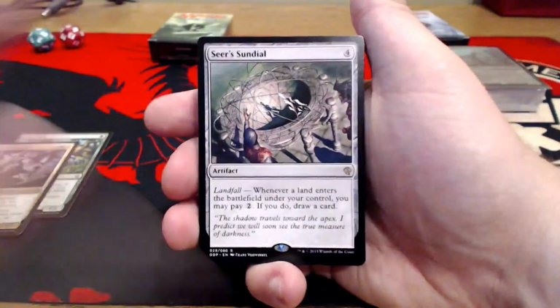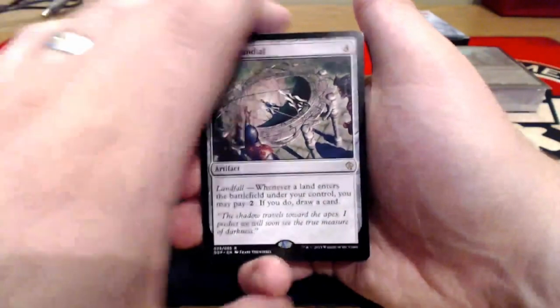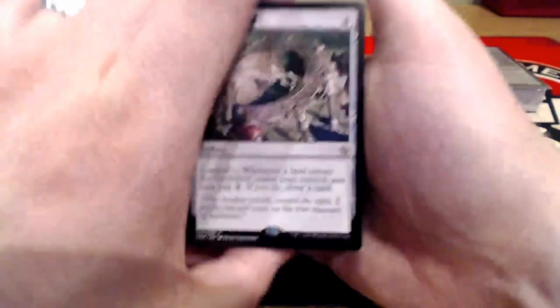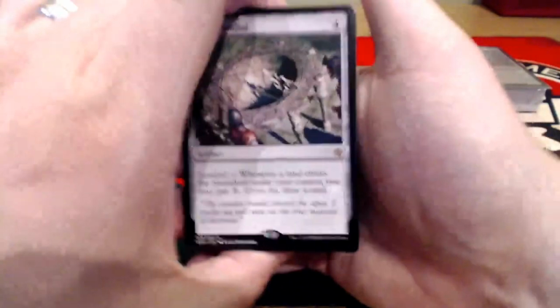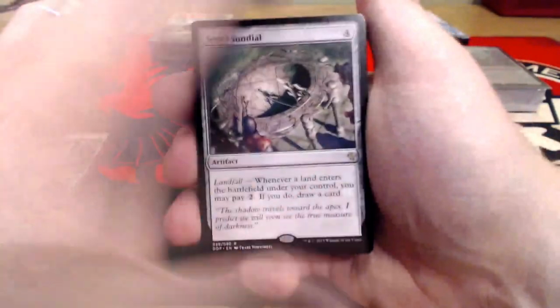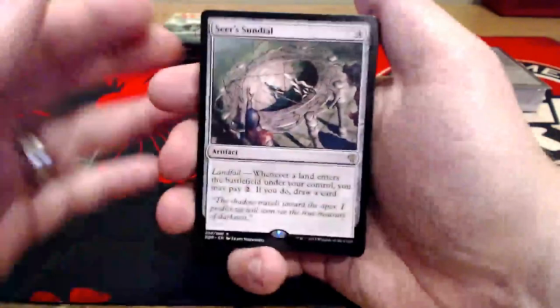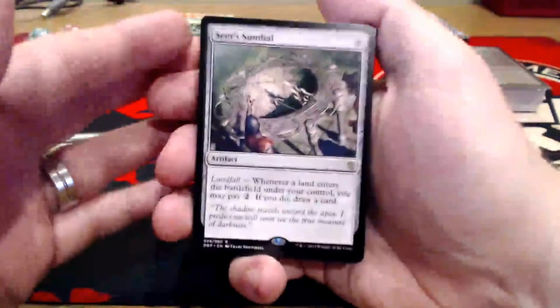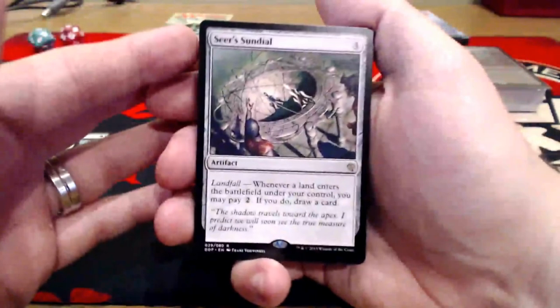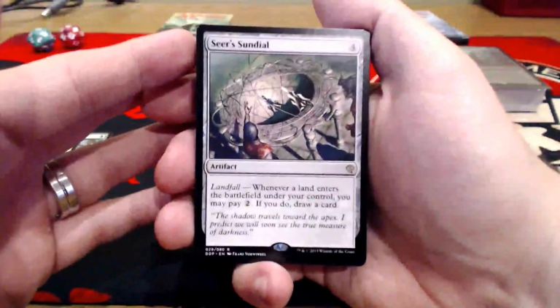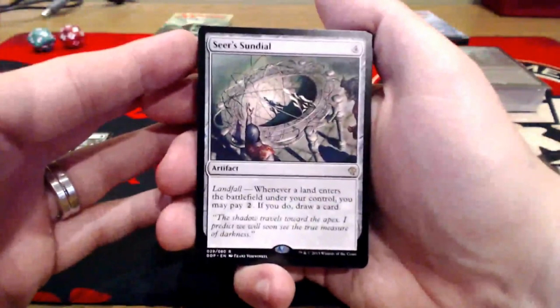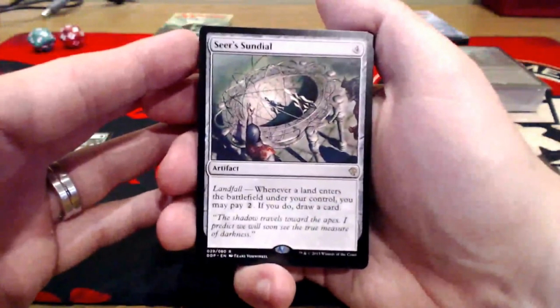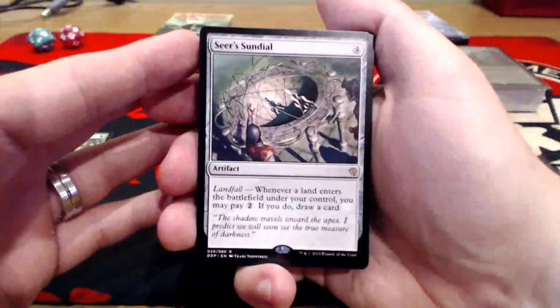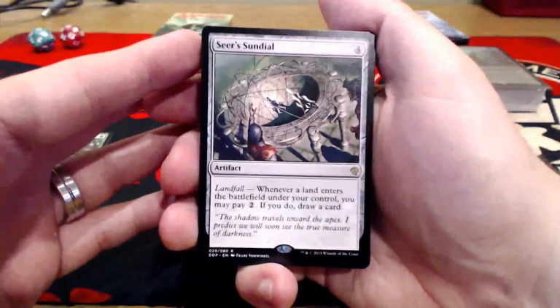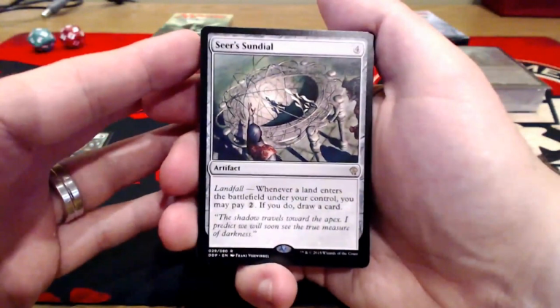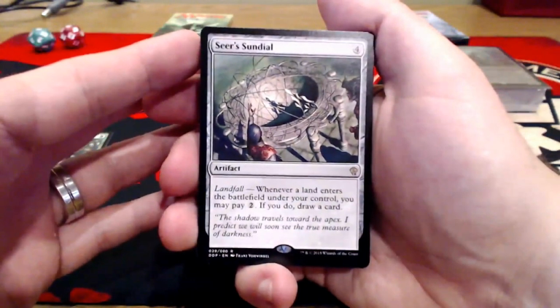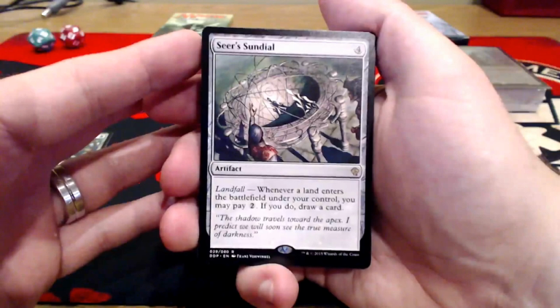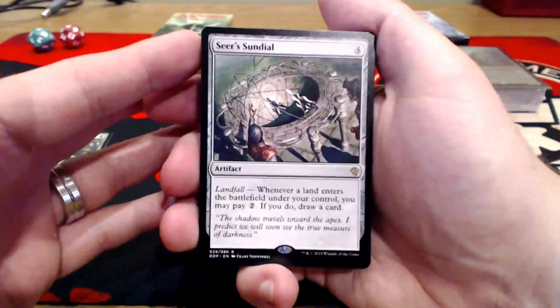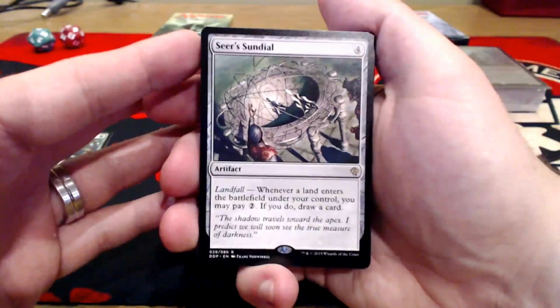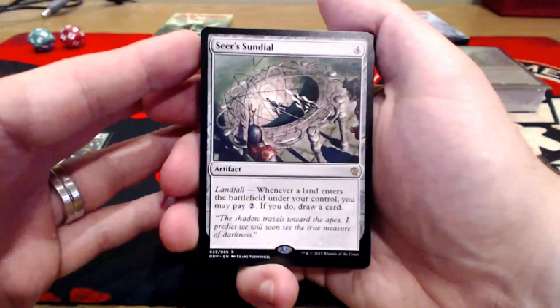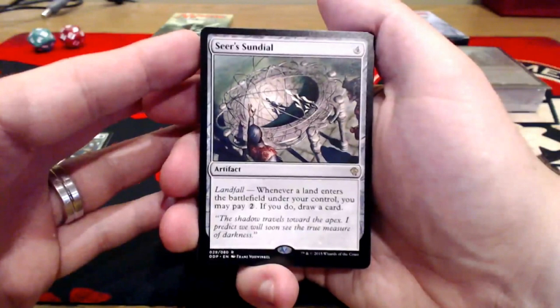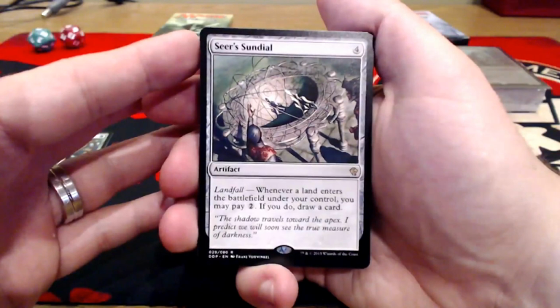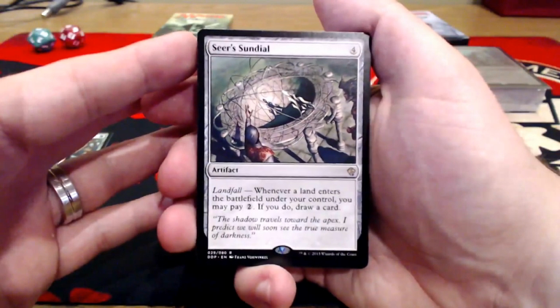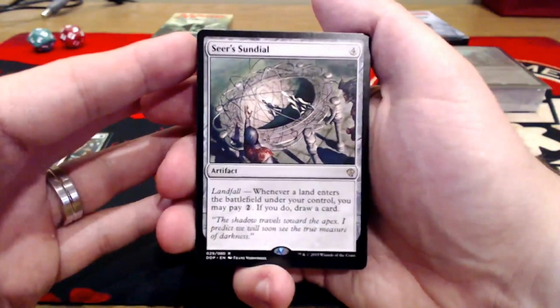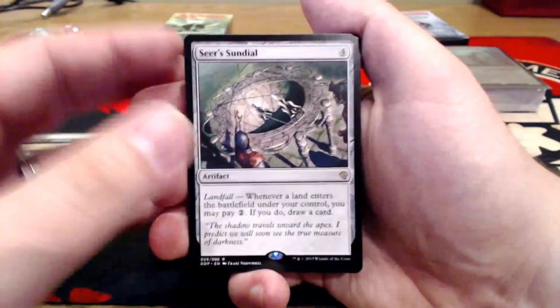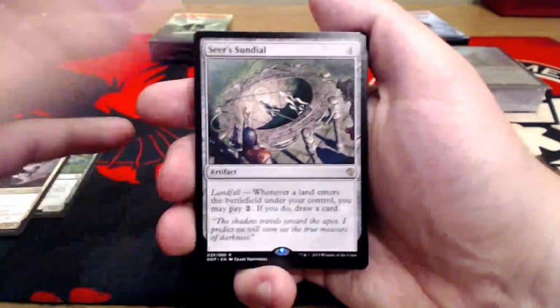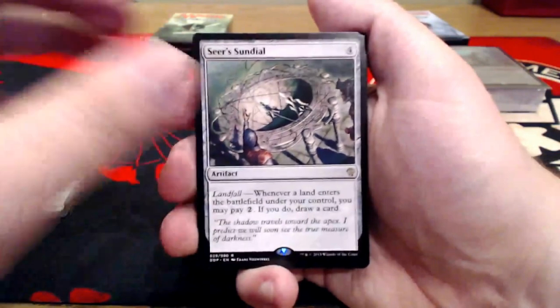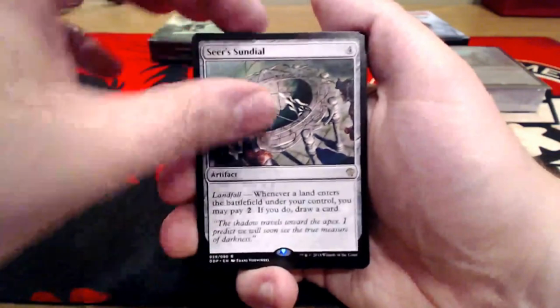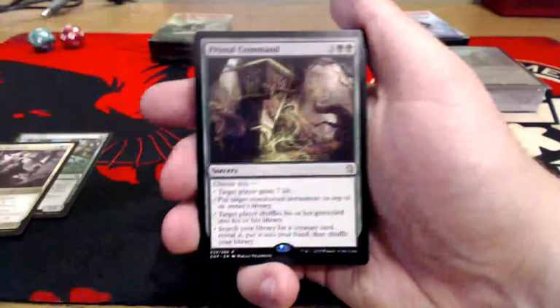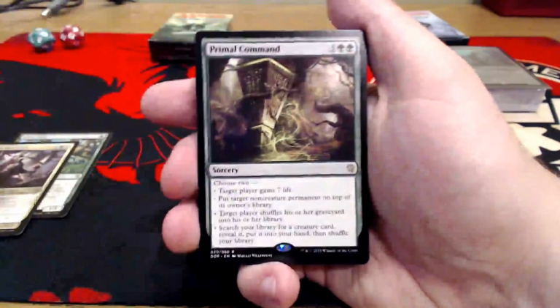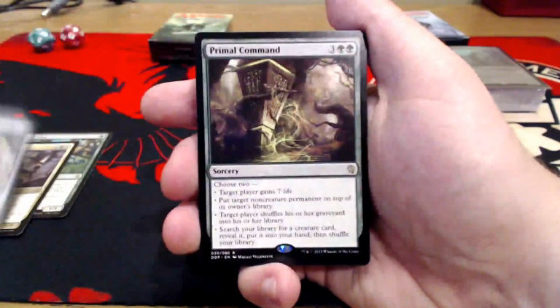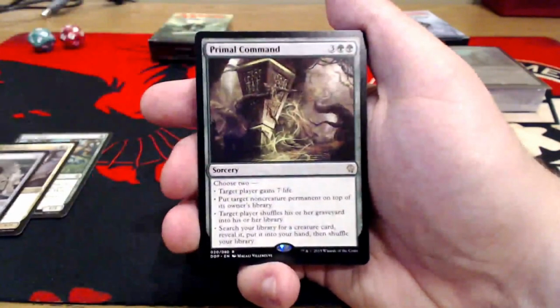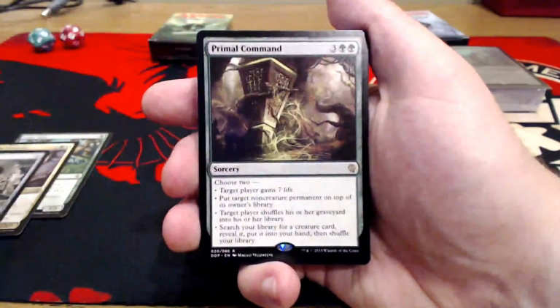Seer's Sundial — four uncolored artifact. It has Landfall: whenever a land enters the battlefield under your control, you may pay two. If you do, draw a card. Nothing super great there, I don't feel like.